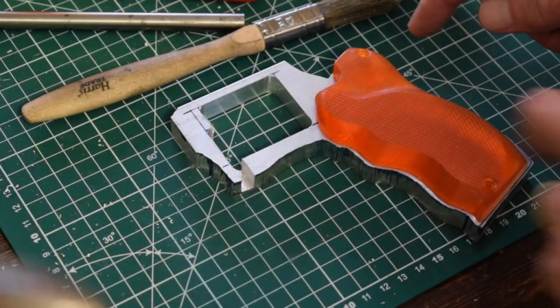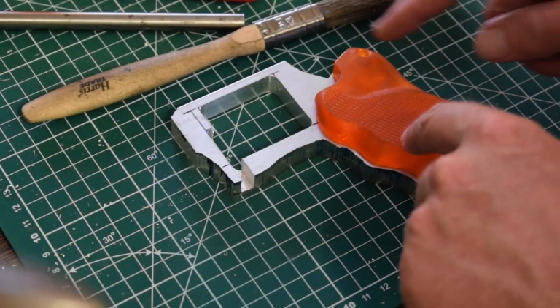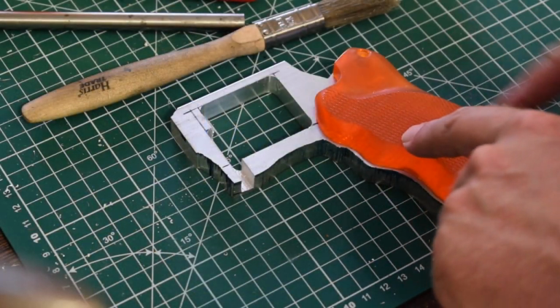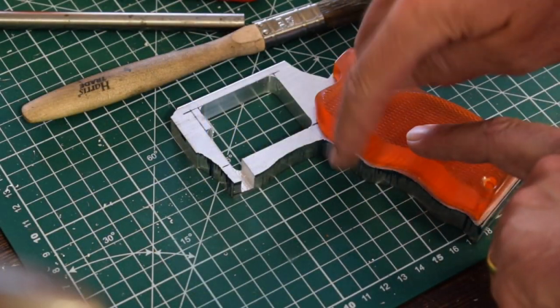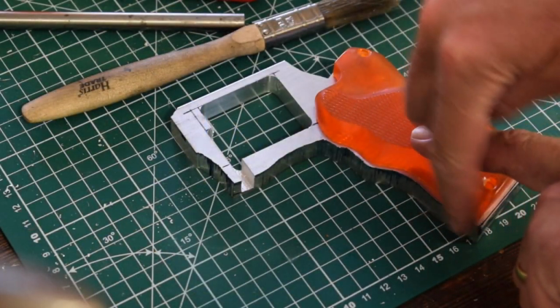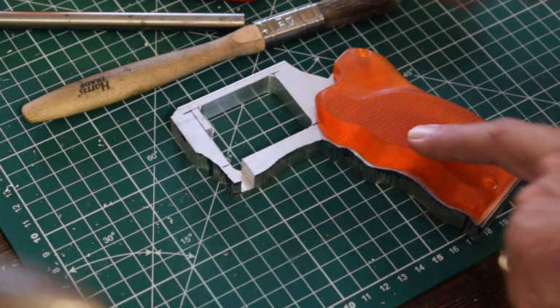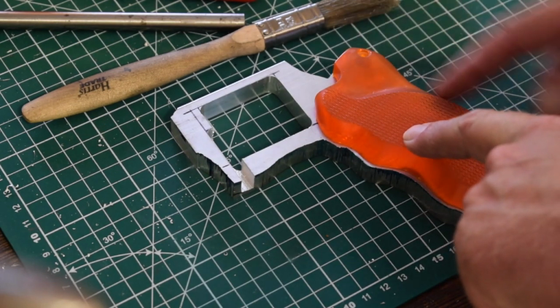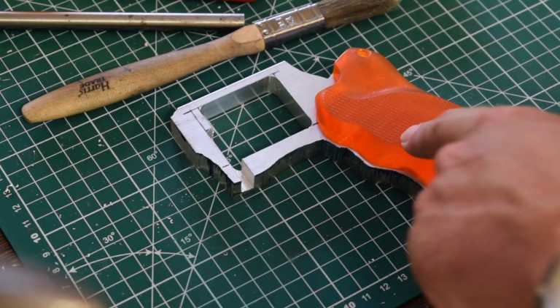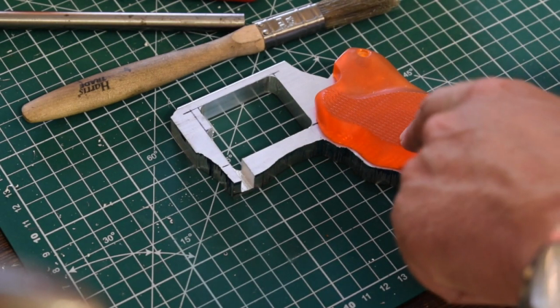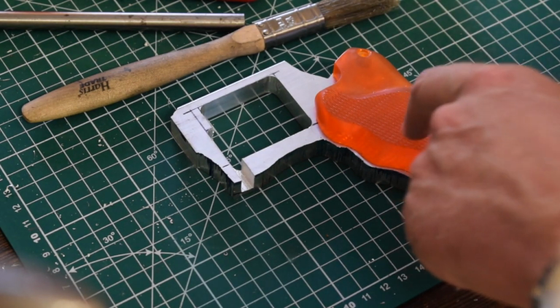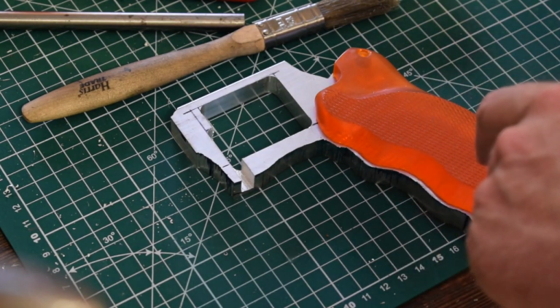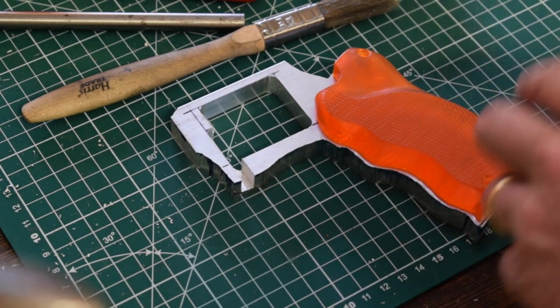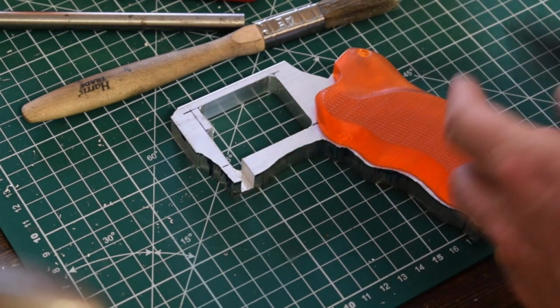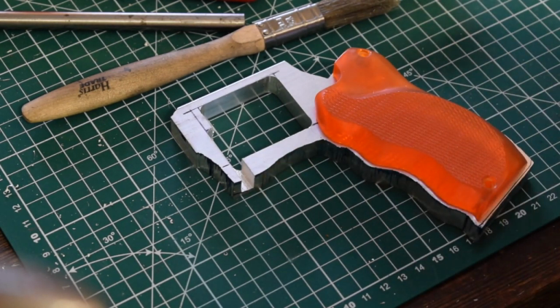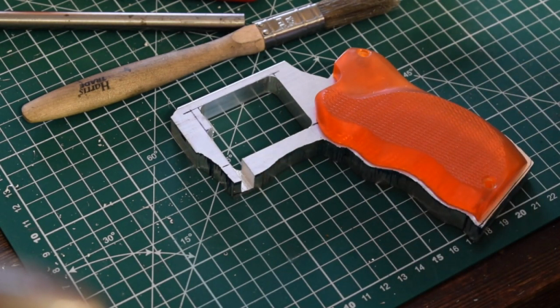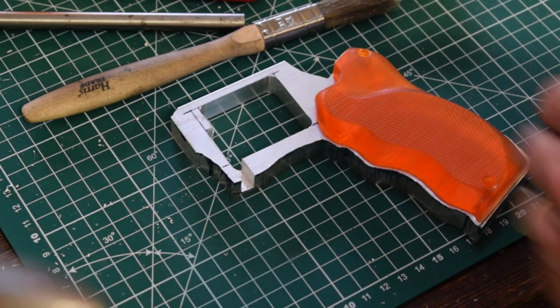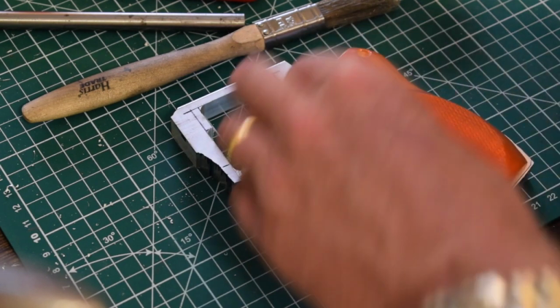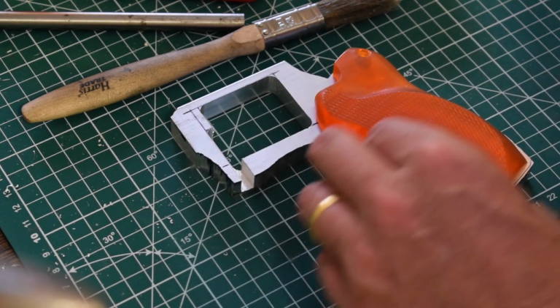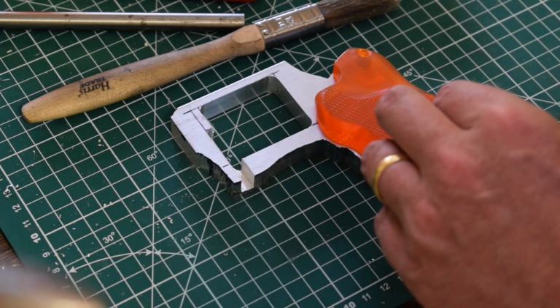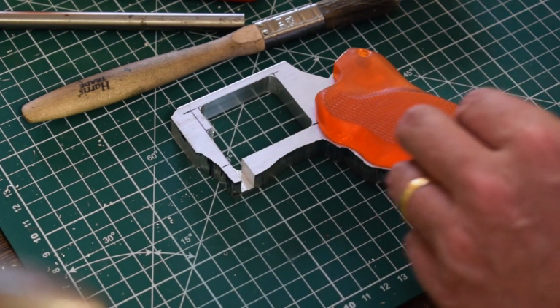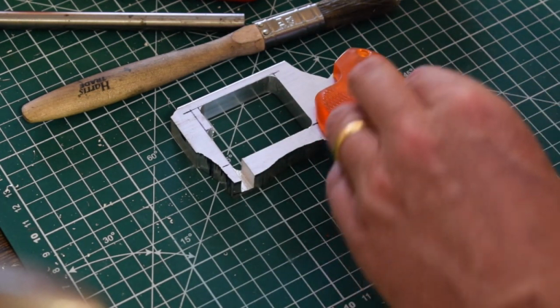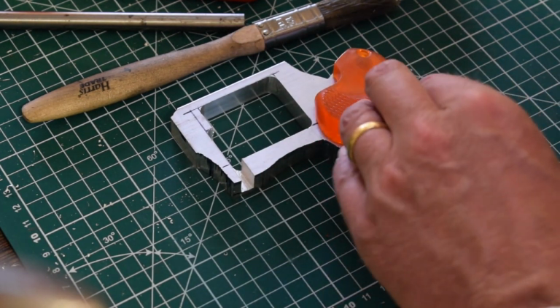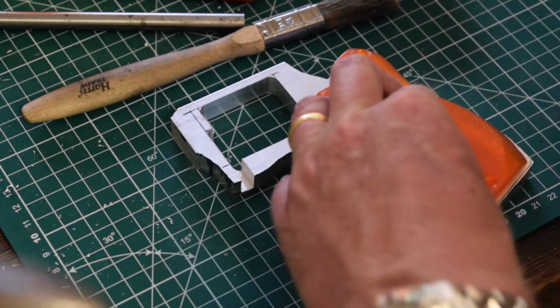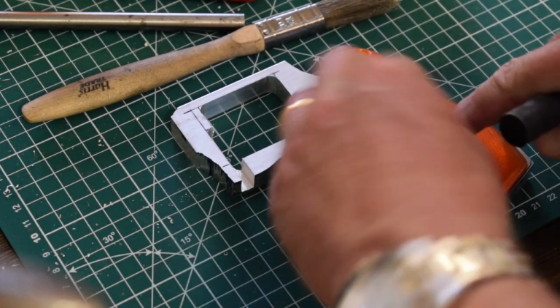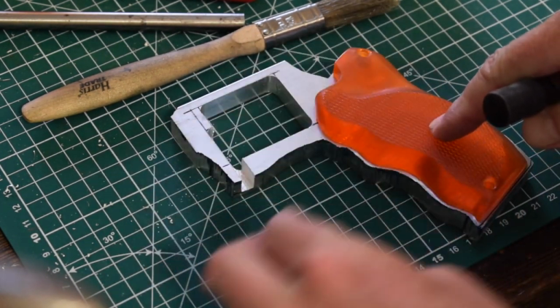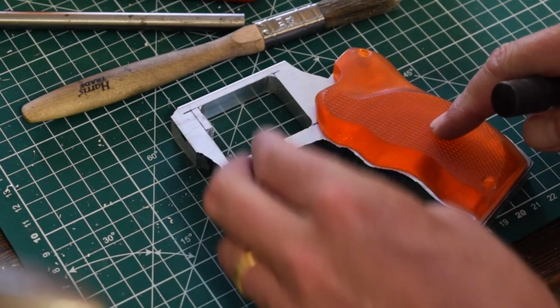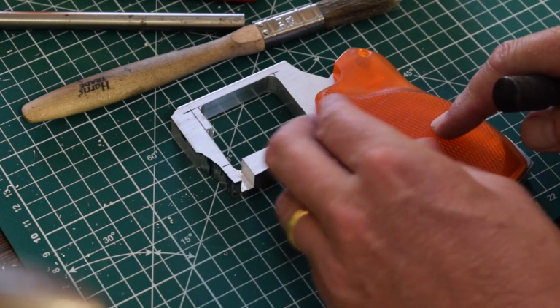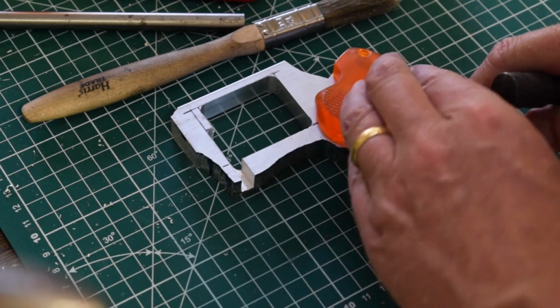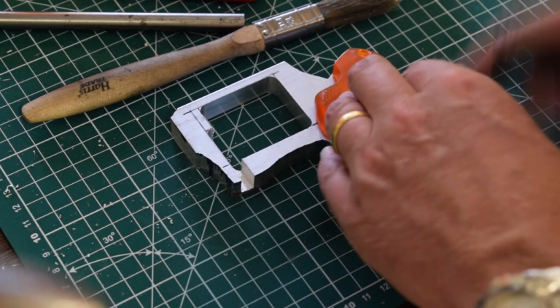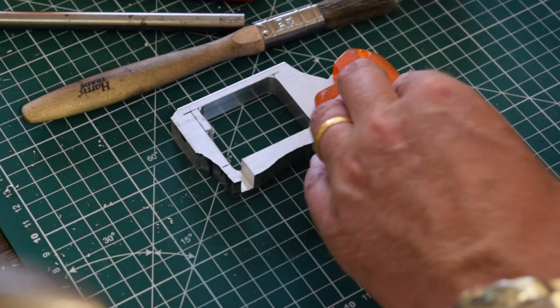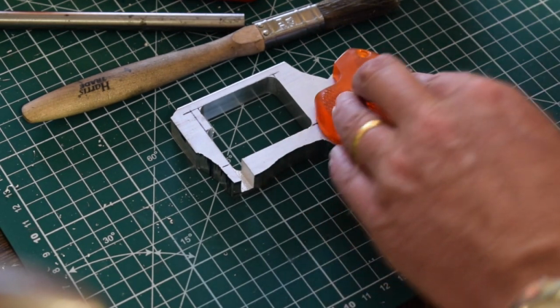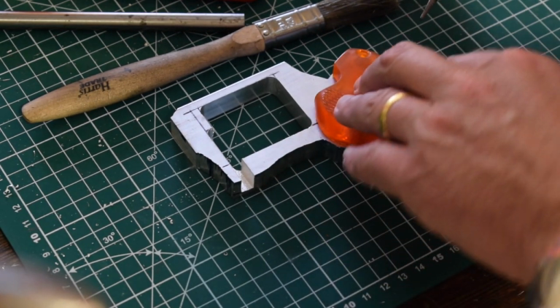Now this is oversized because I'm going to have to file it and sand it down — I think that's the correct position.